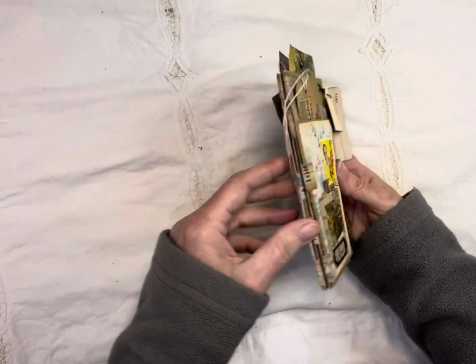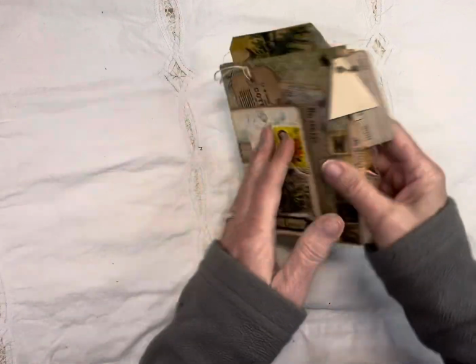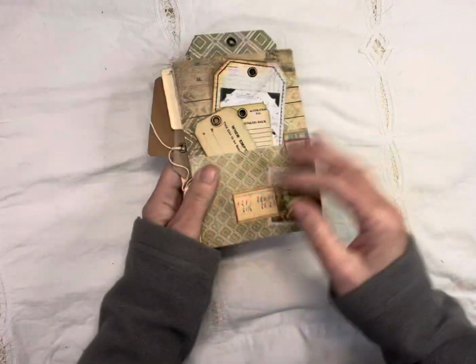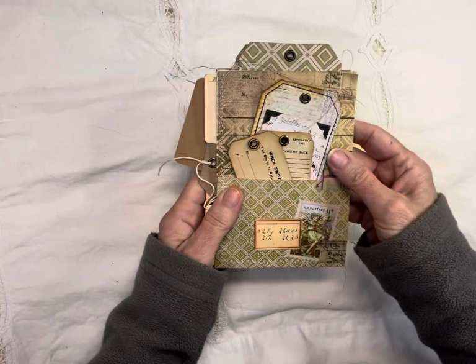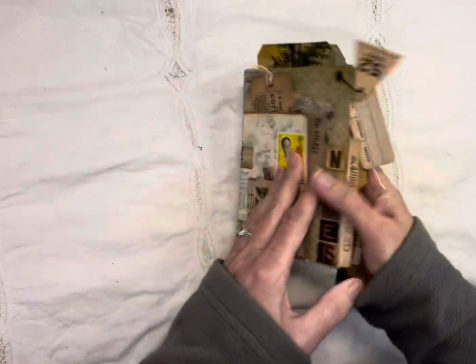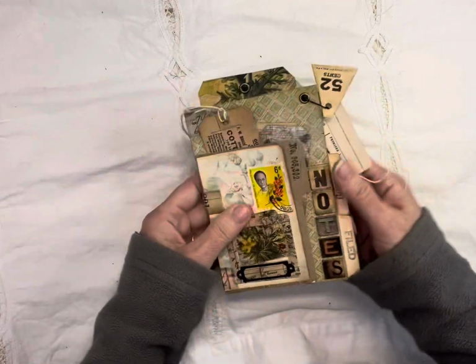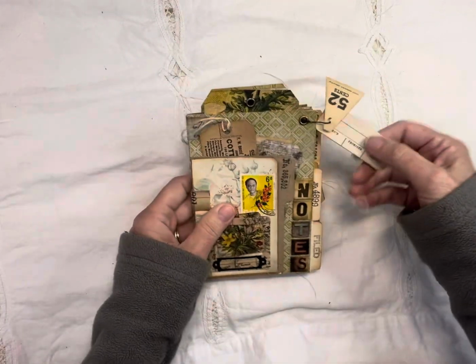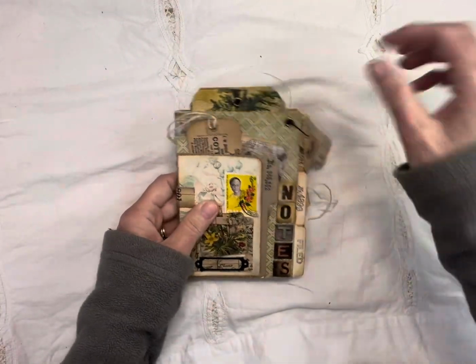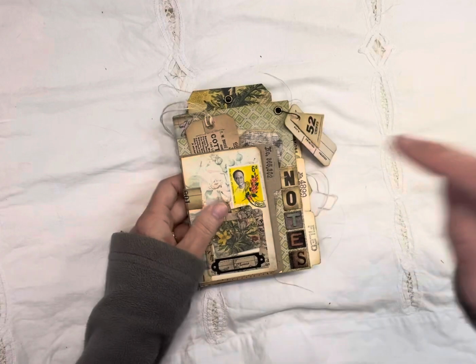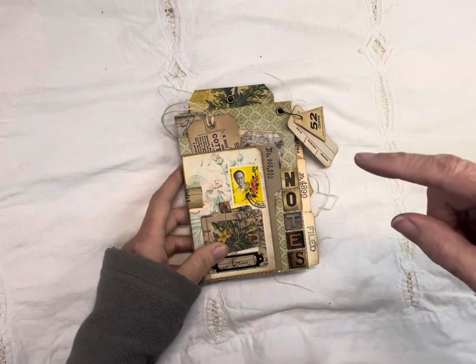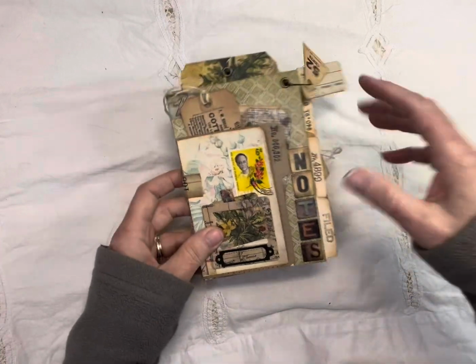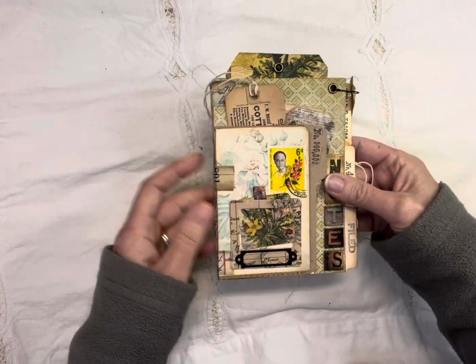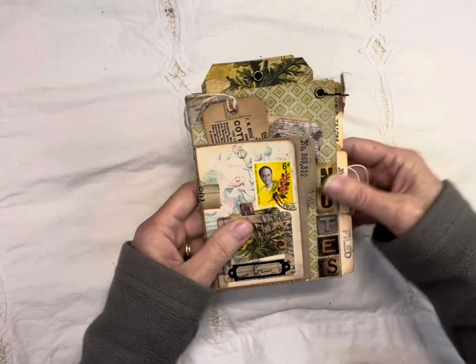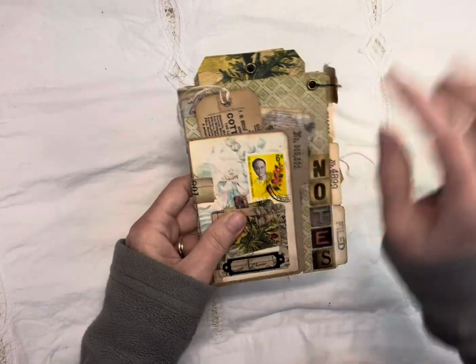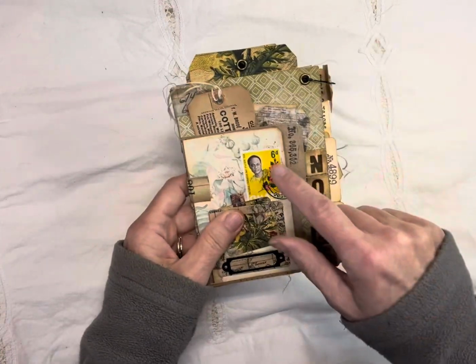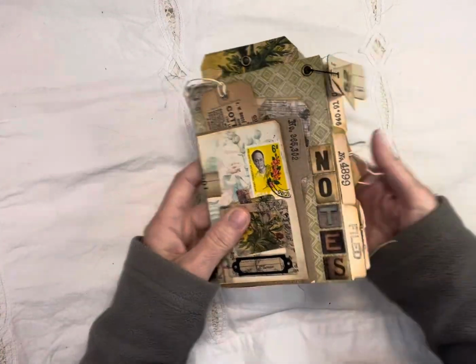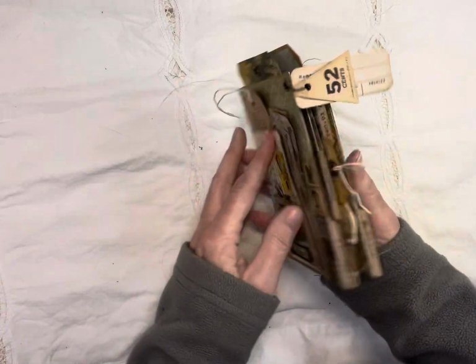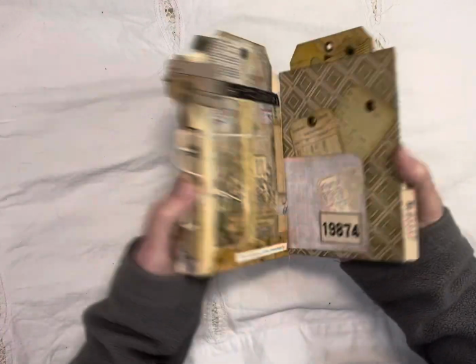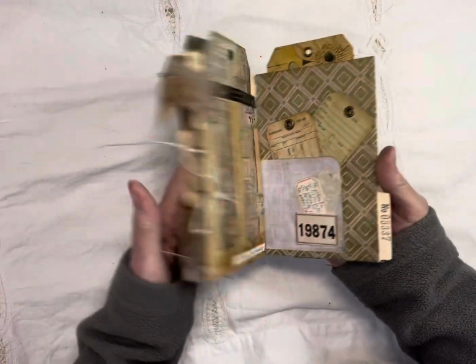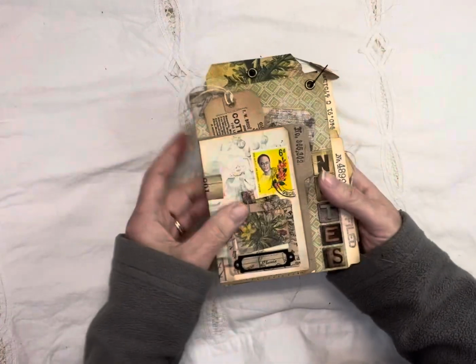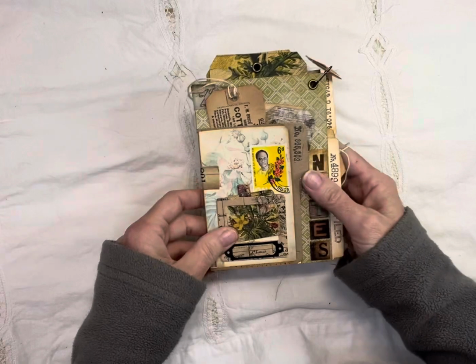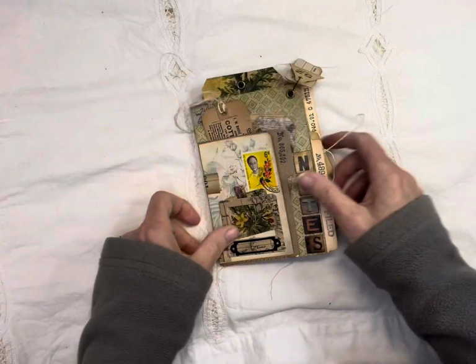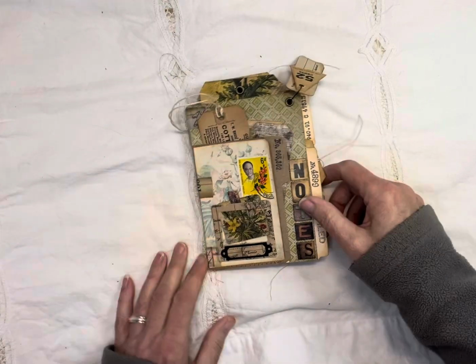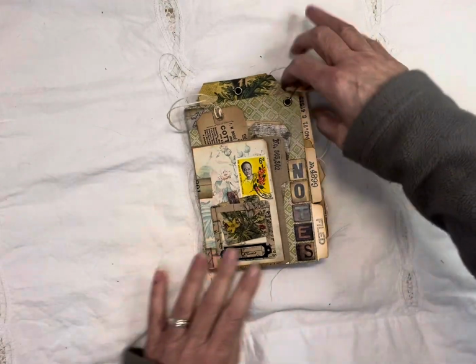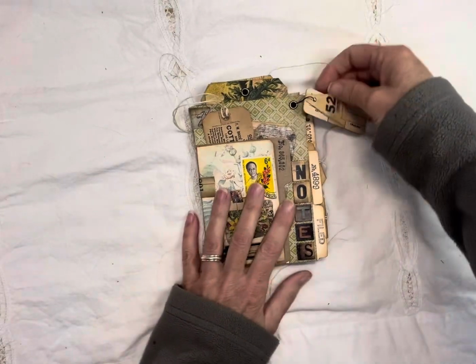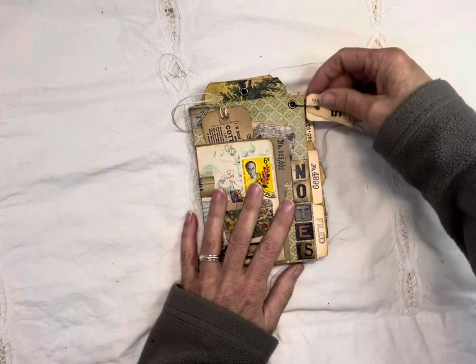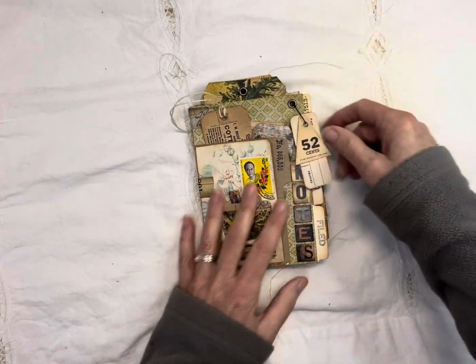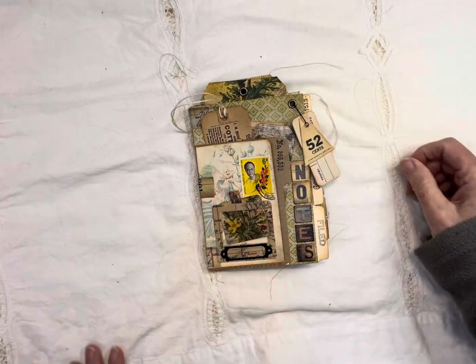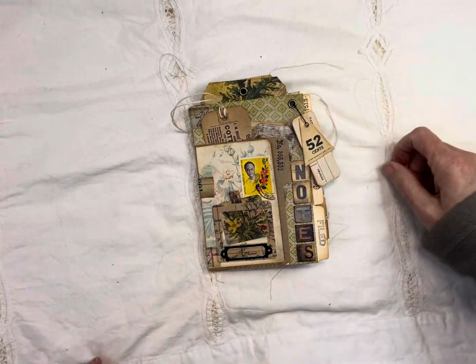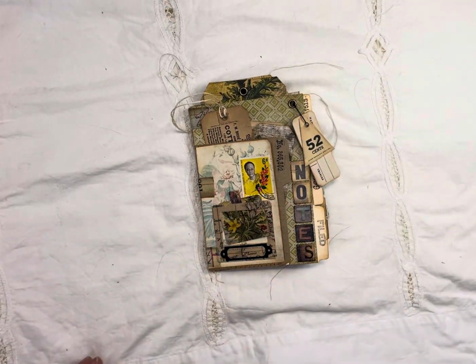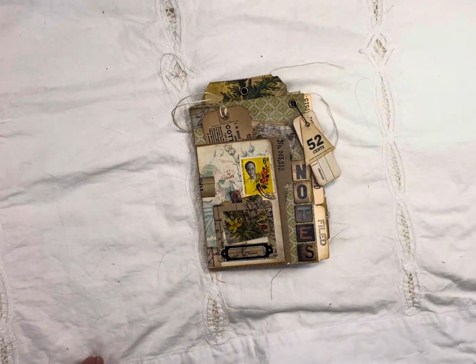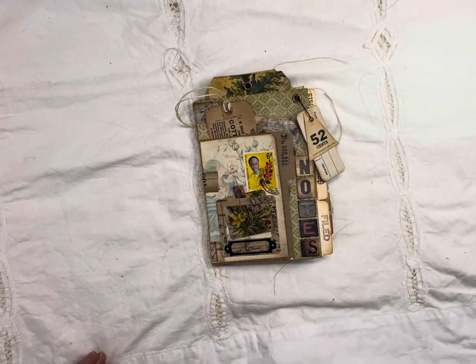I hope you like this and please comment on this video for a chance to win this little tabbed notebook that I made. Thank you everyone again for liking and subscribing. Have a great day. Thank you.